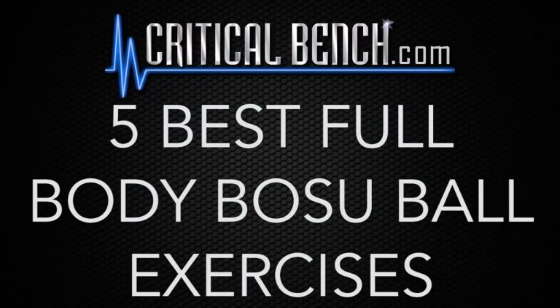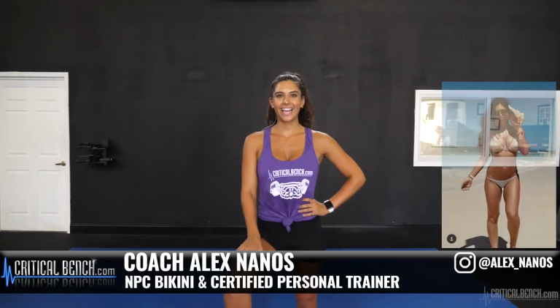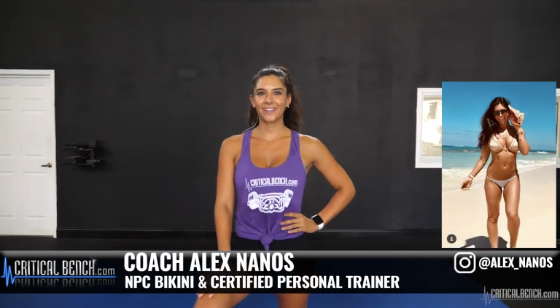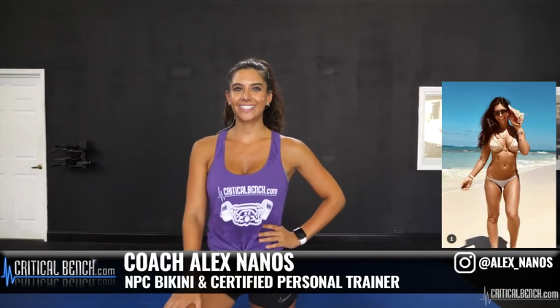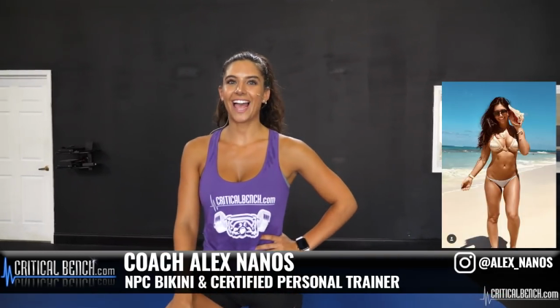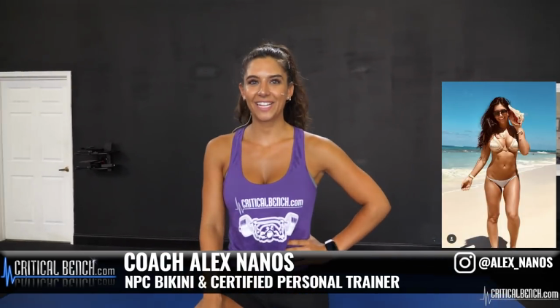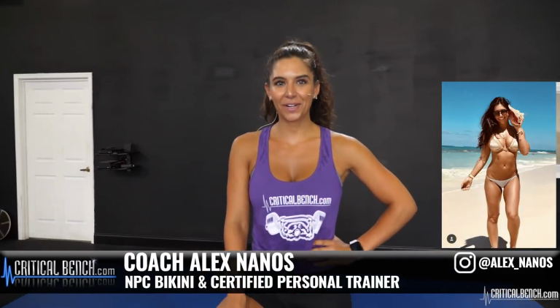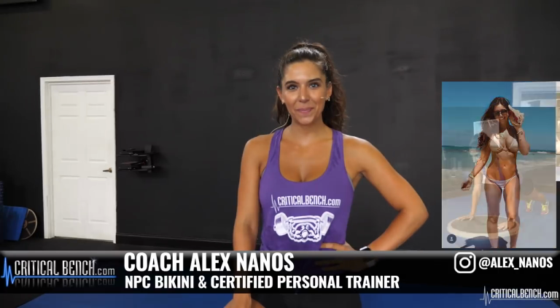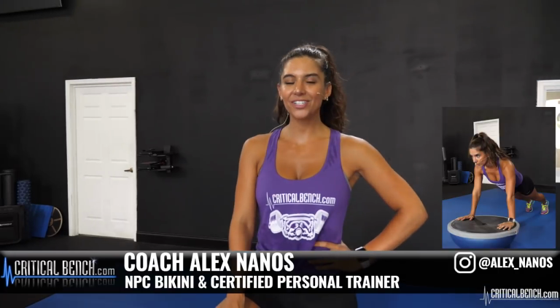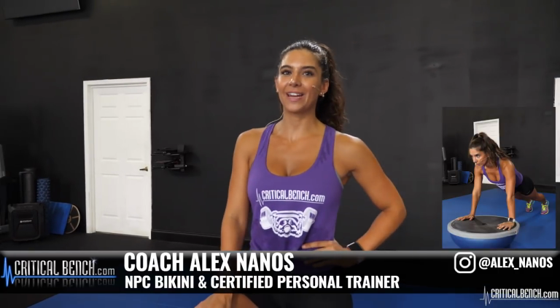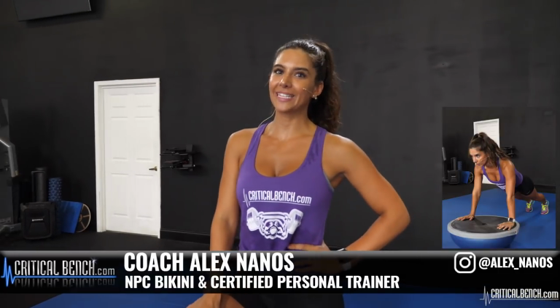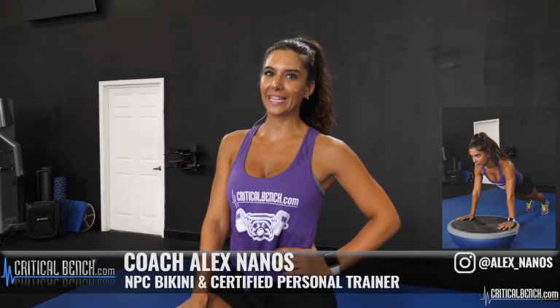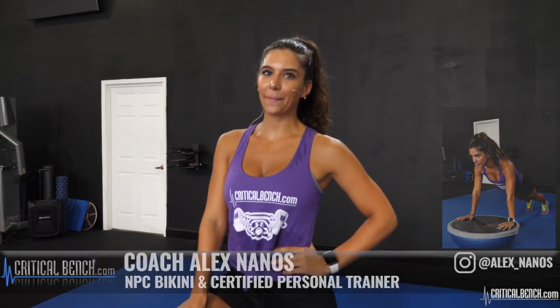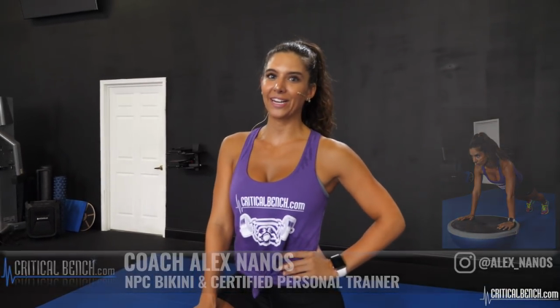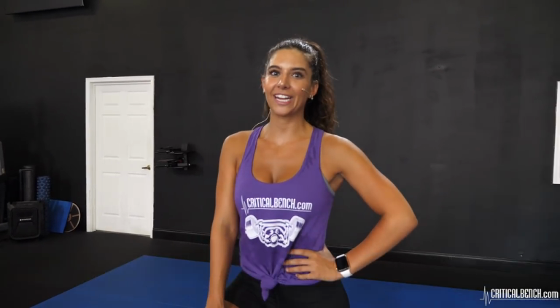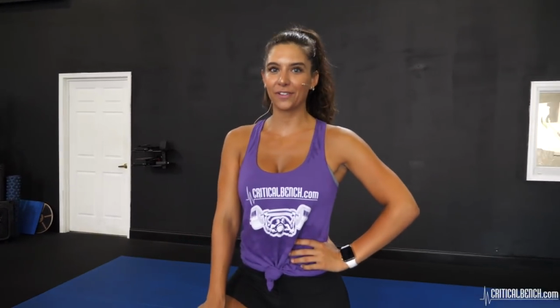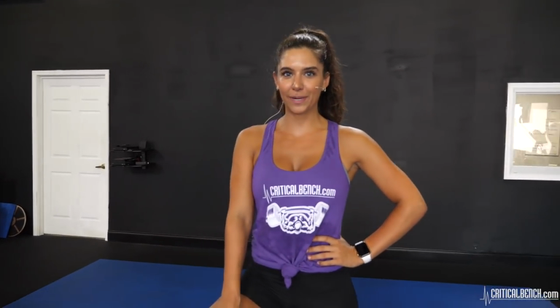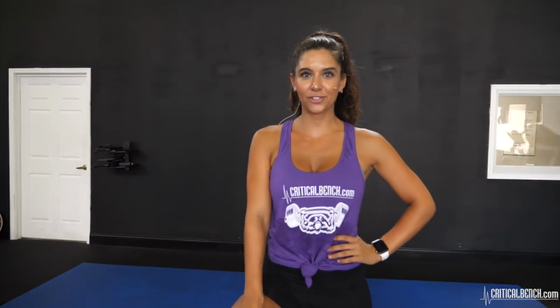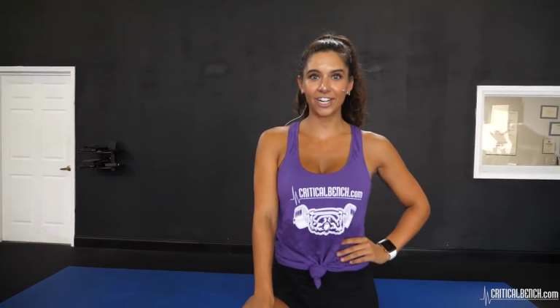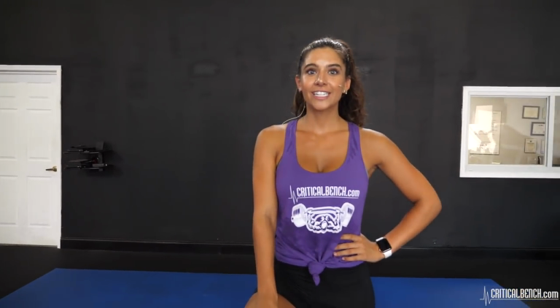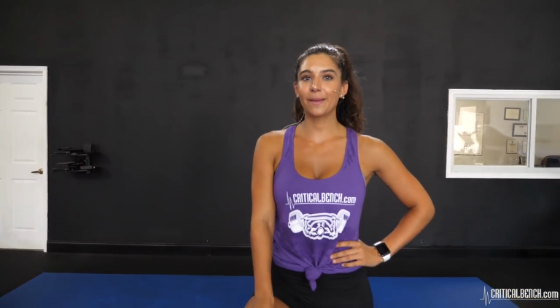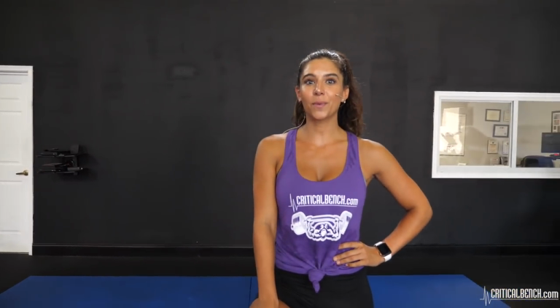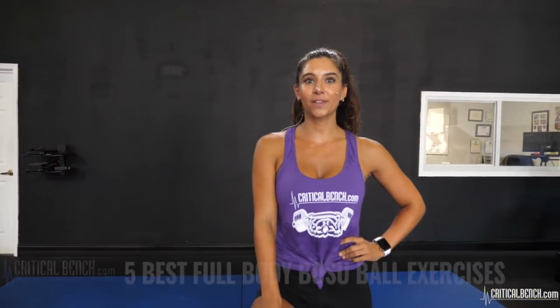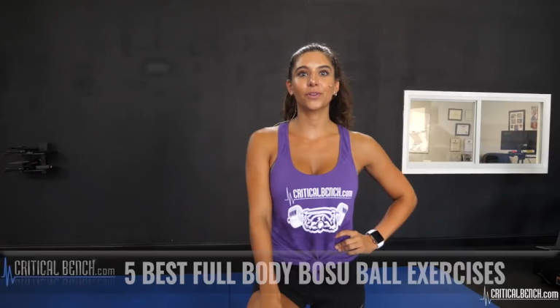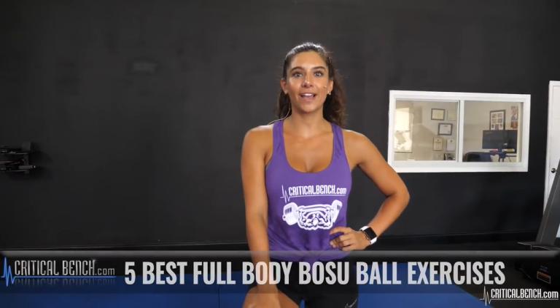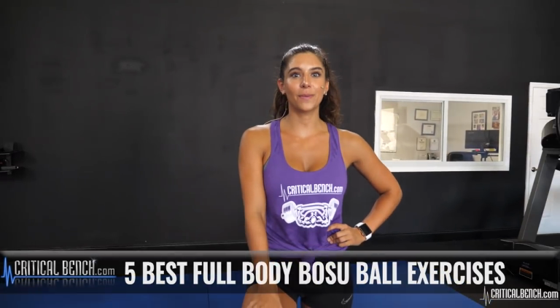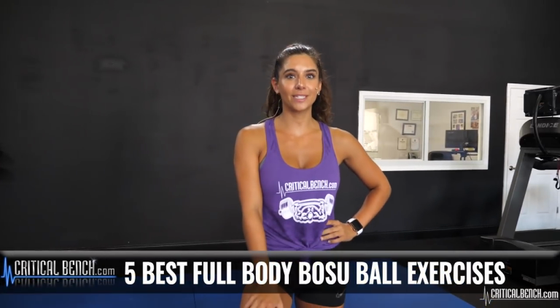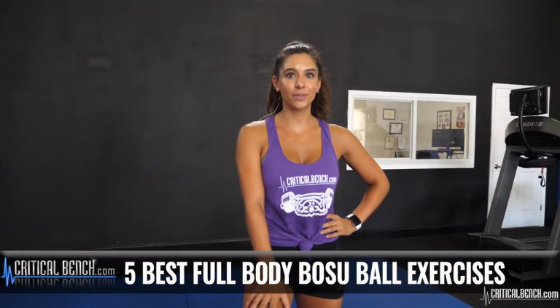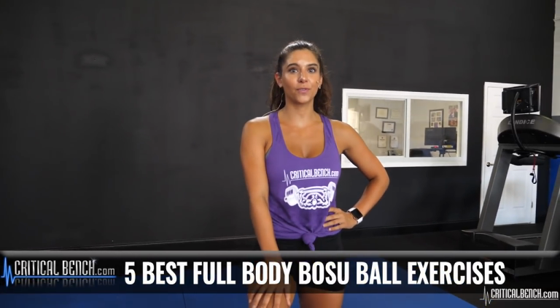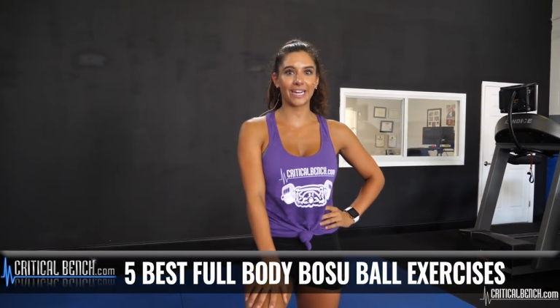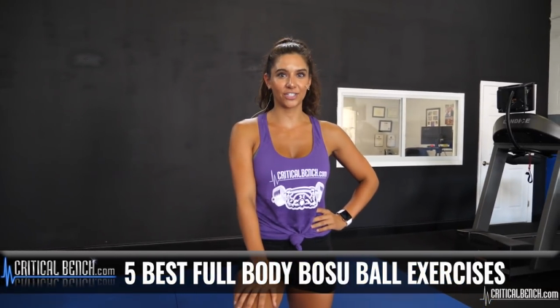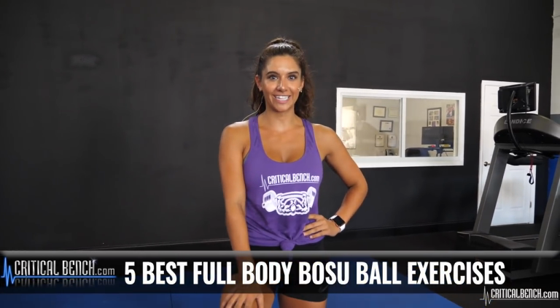Hi everyone, this is Alex here at Critical Bench. I'm an NPC bikini competitor and a certified personal trainer. Today I'm going to walk you through five of the best BOSU full body exercises.